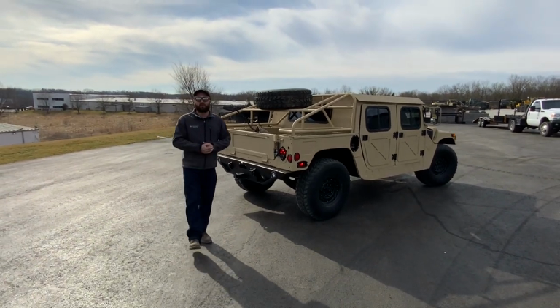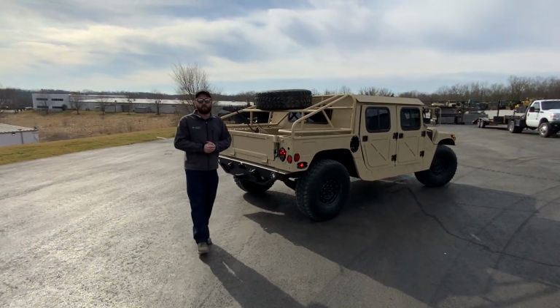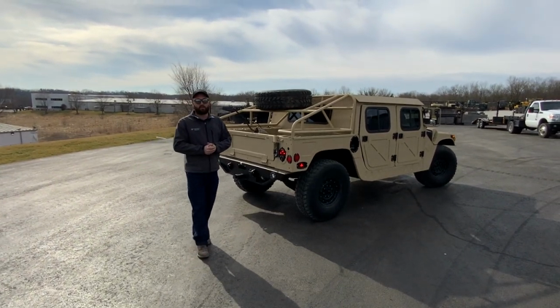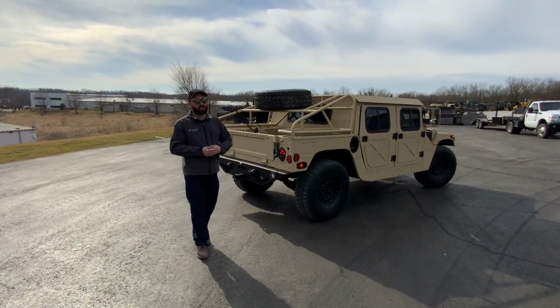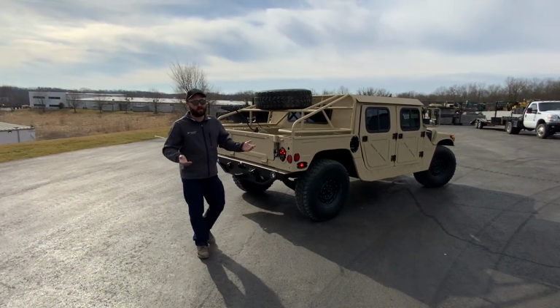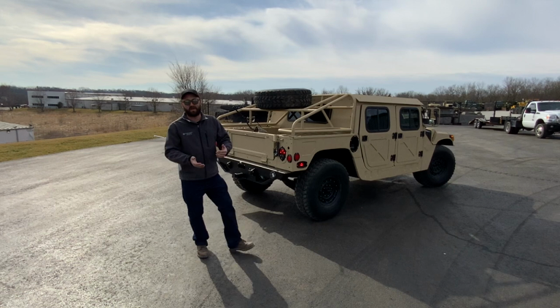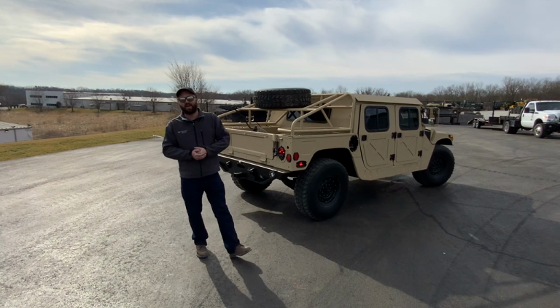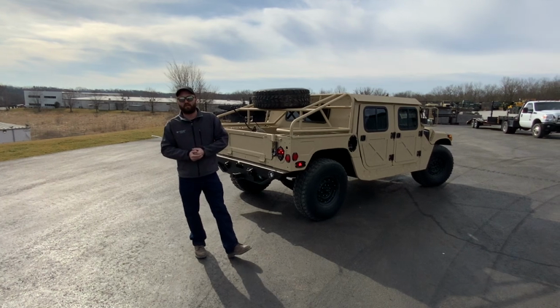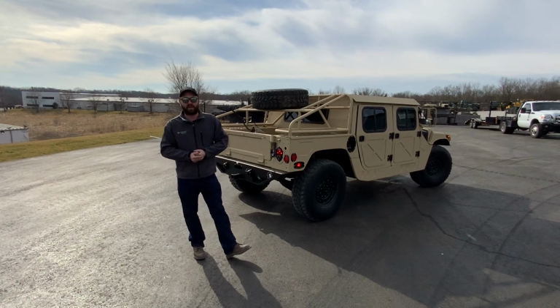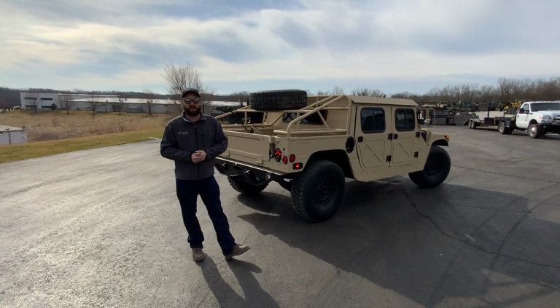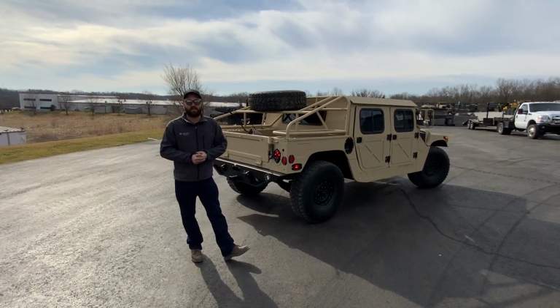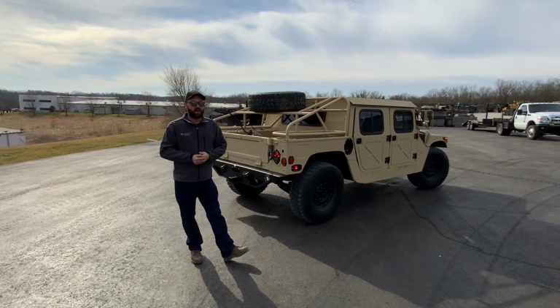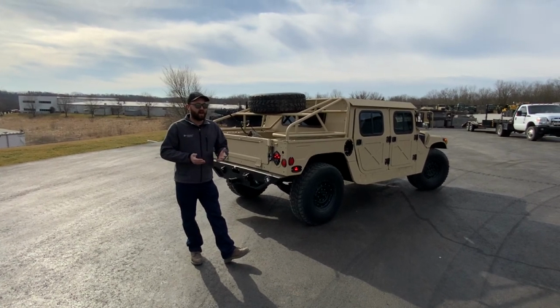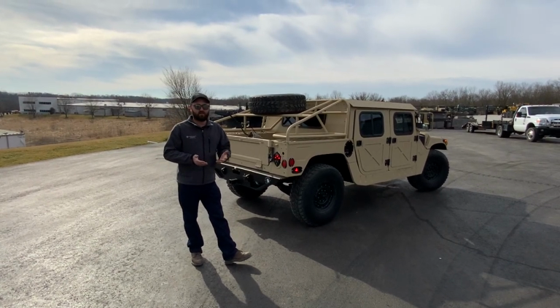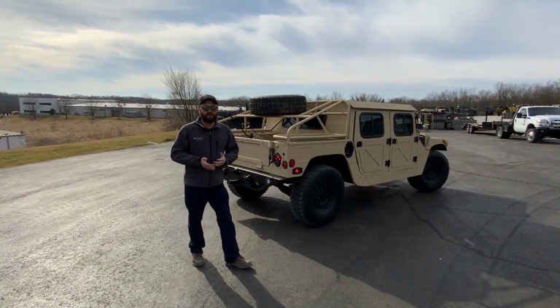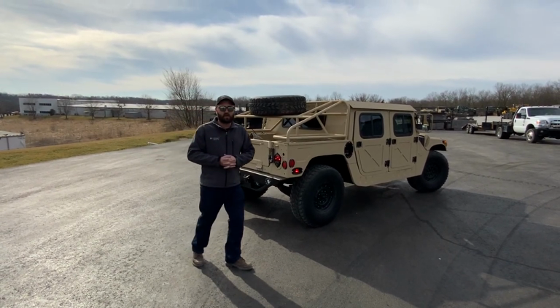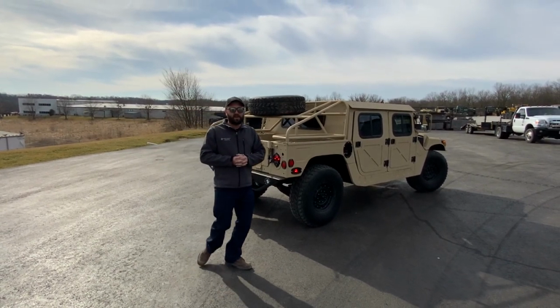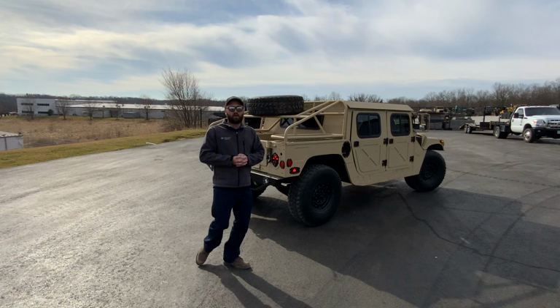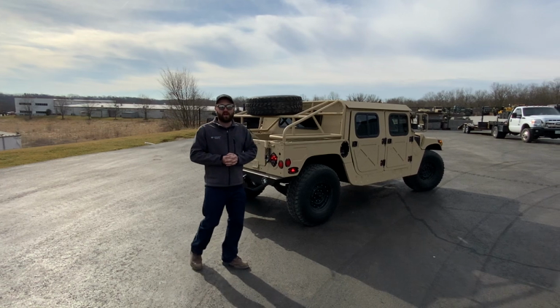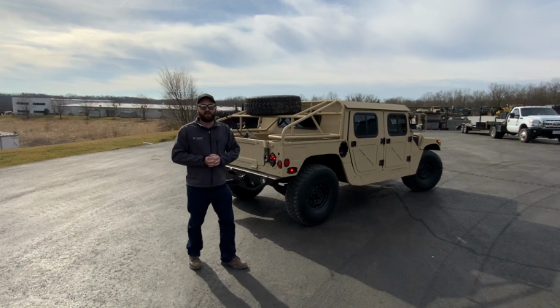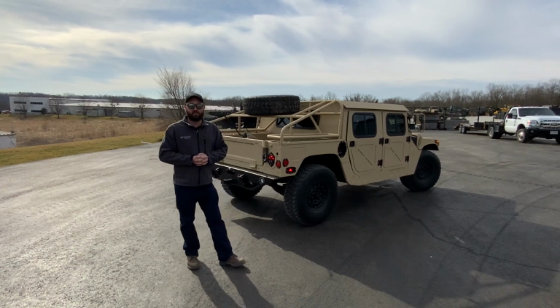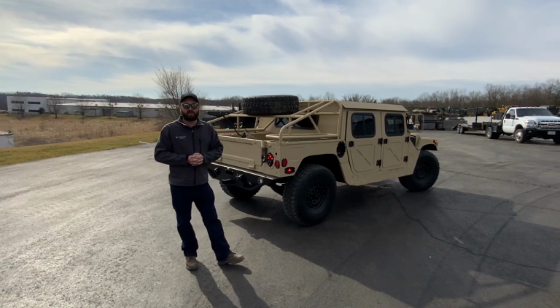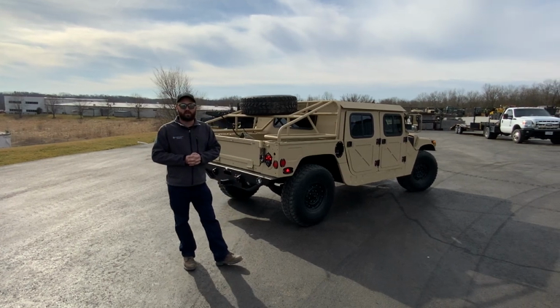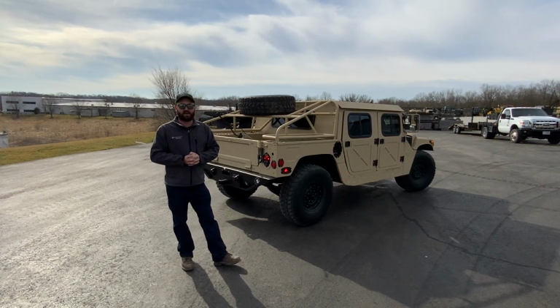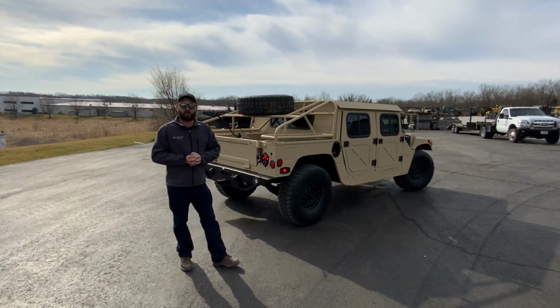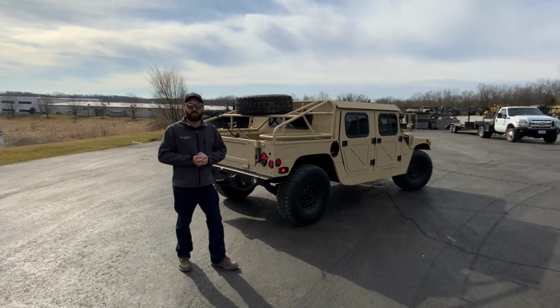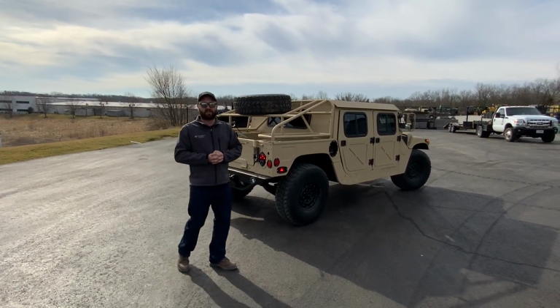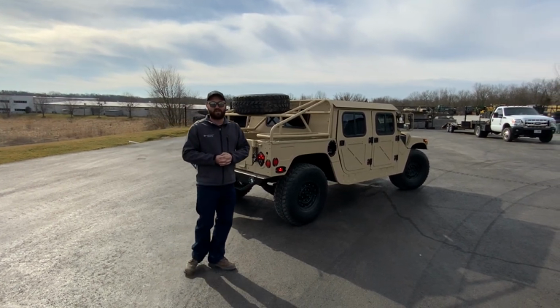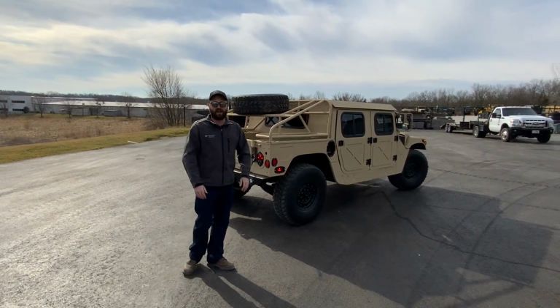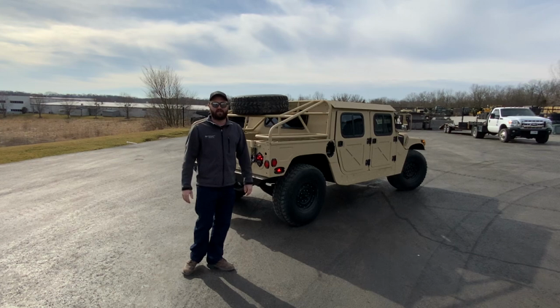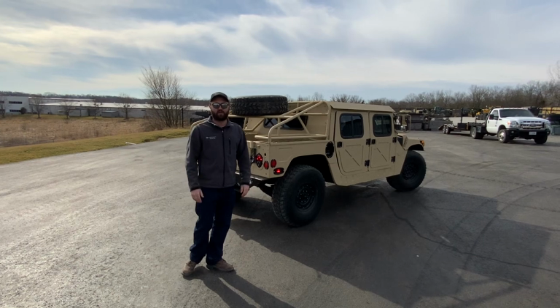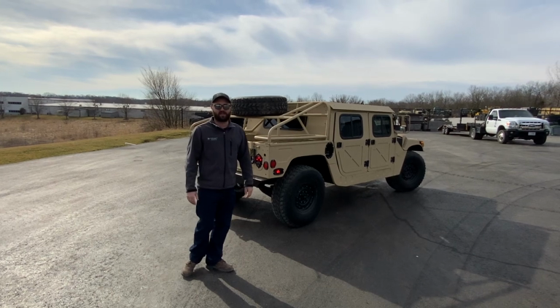If you want to check out more awesome products and more awesome builds, be sure to like and follow us at Midwest Military Equipment, or you can find us online at MidwestMilitaryEquipment.com and give us a call at 636-515-6000.